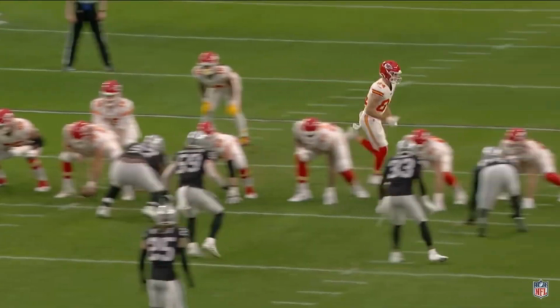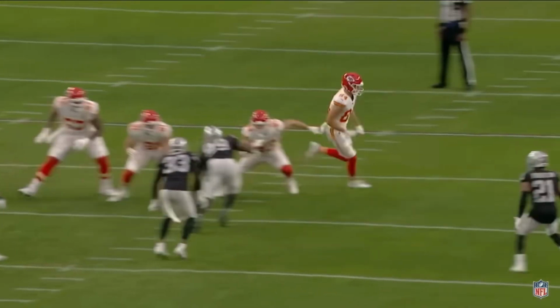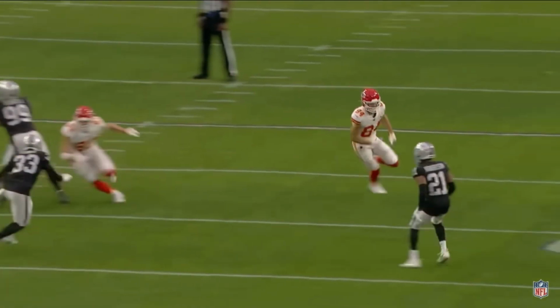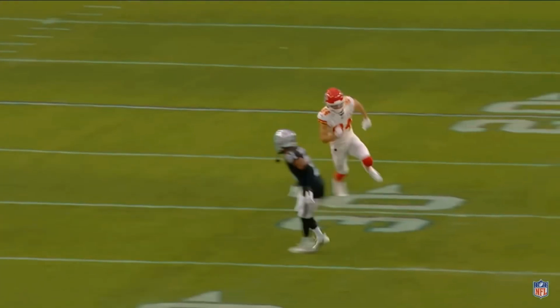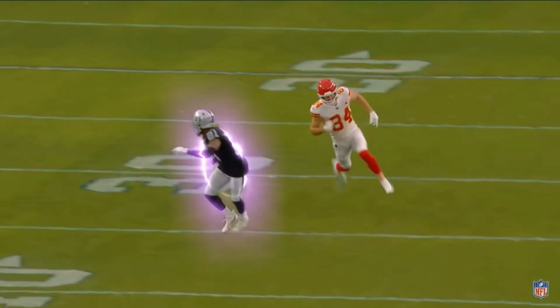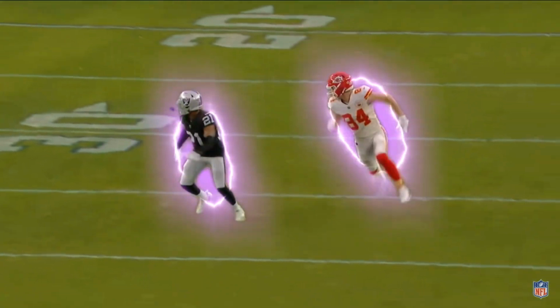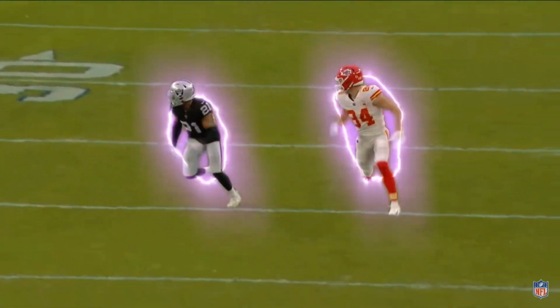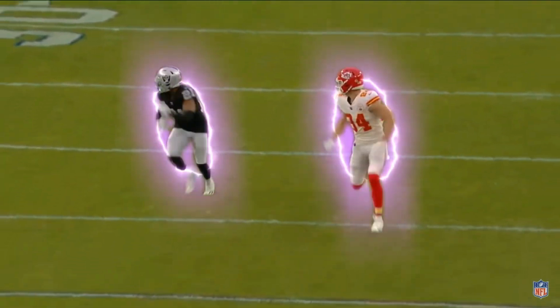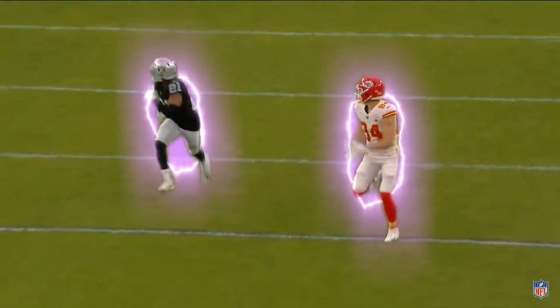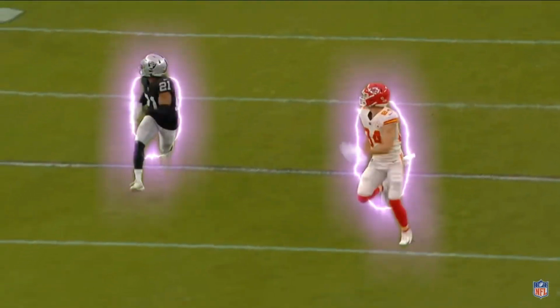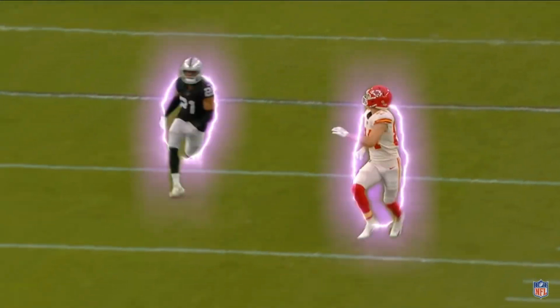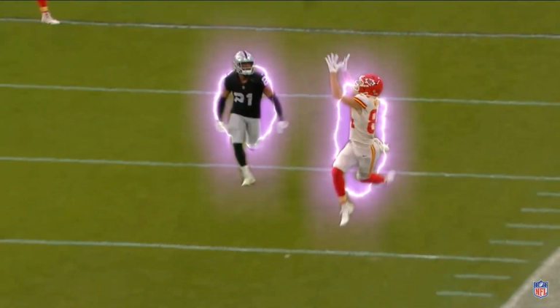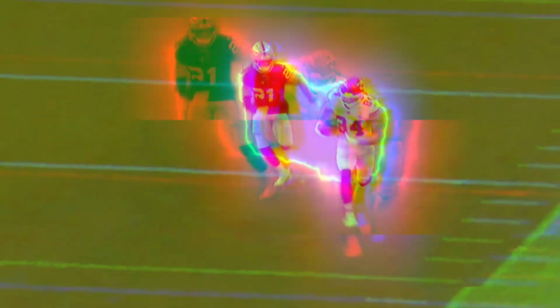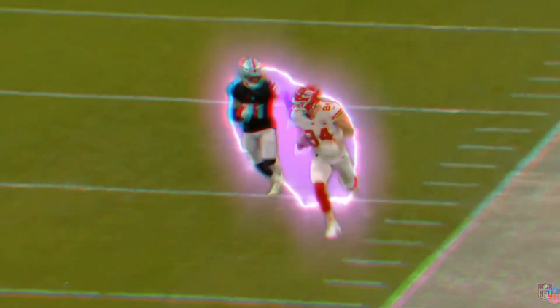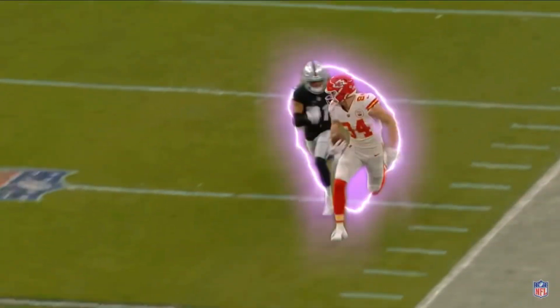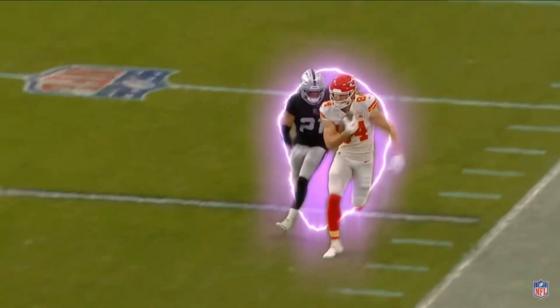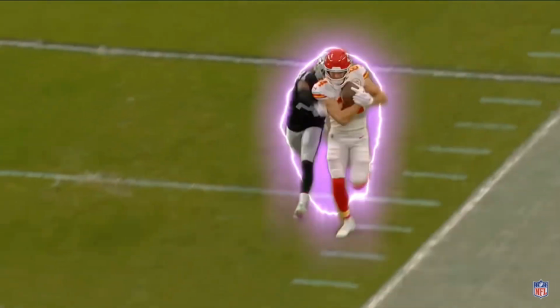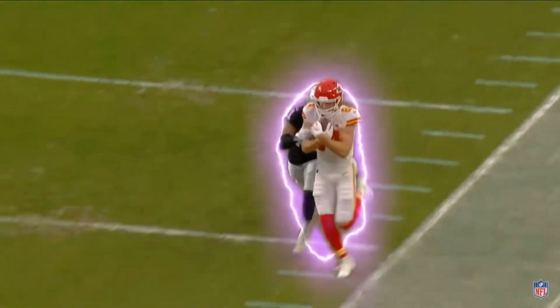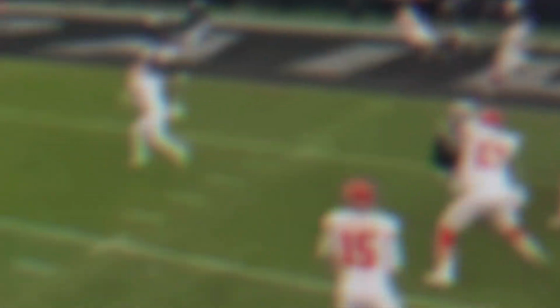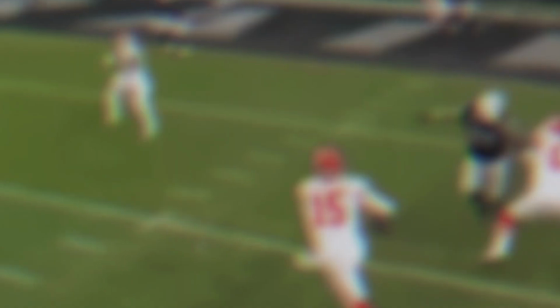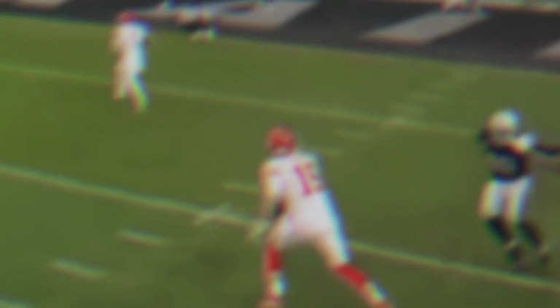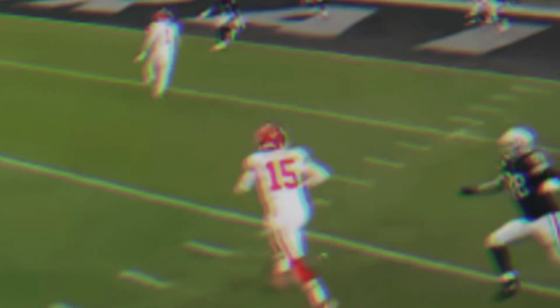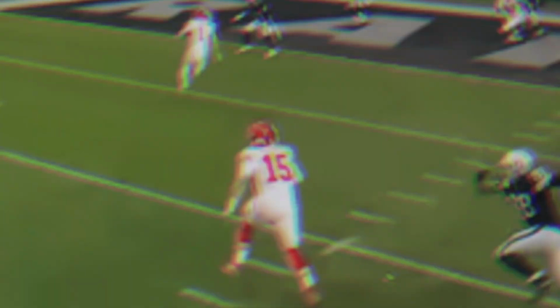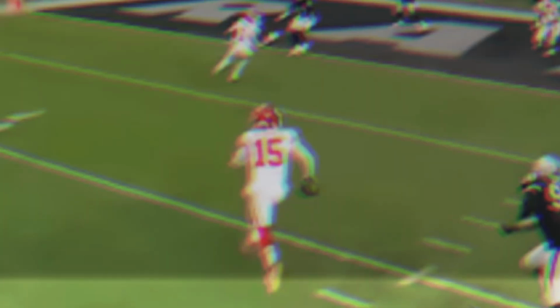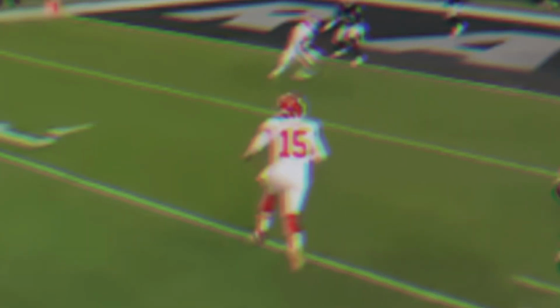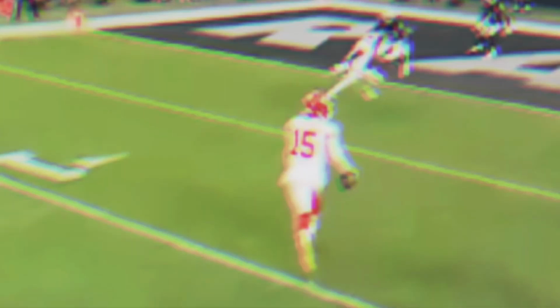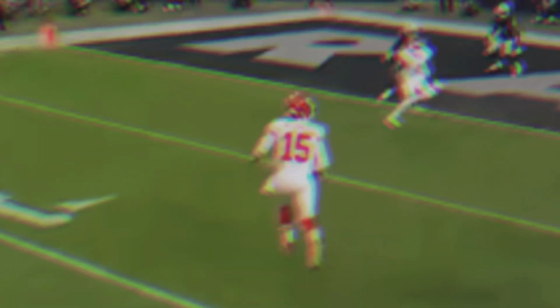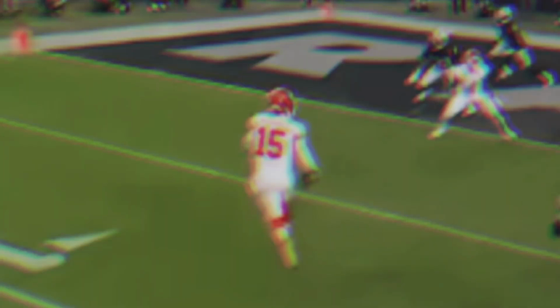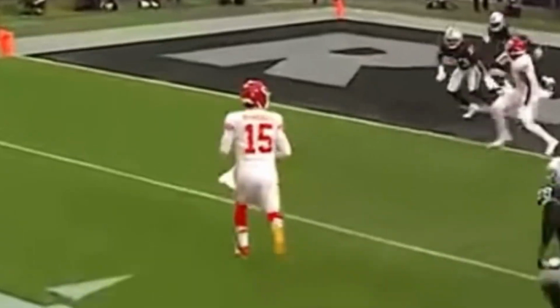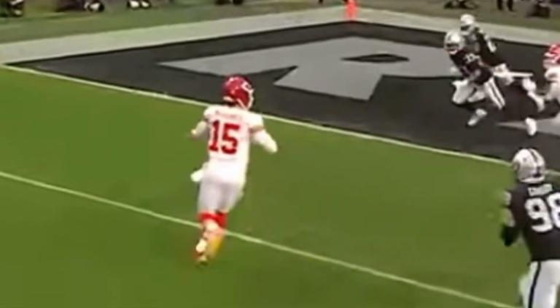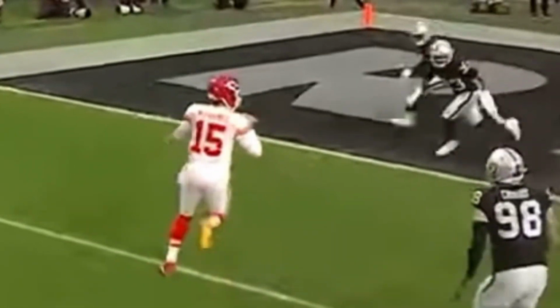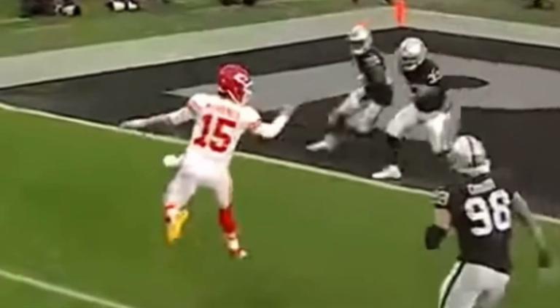The second wide receiver Watson goes in motion with soft coverage. Patrick sees the corner sit behind him and throws a ball beautifully out in stride. The Raiders are playing zone defense, and he escapes out to his left with McKinnon.